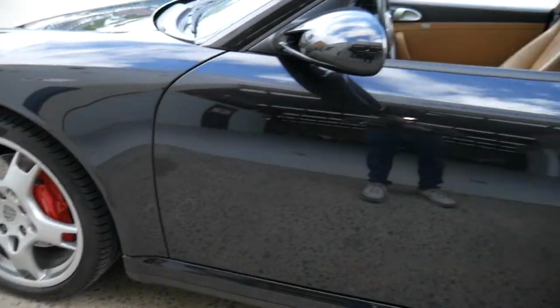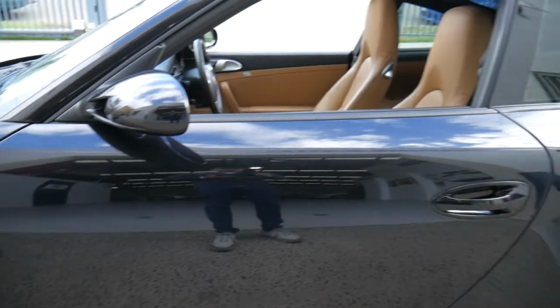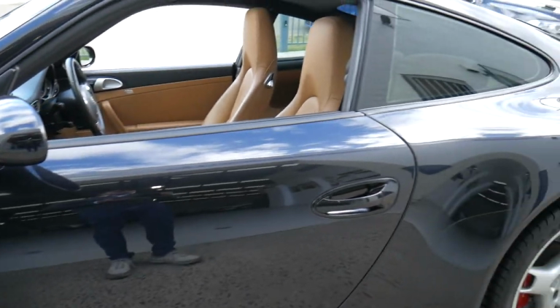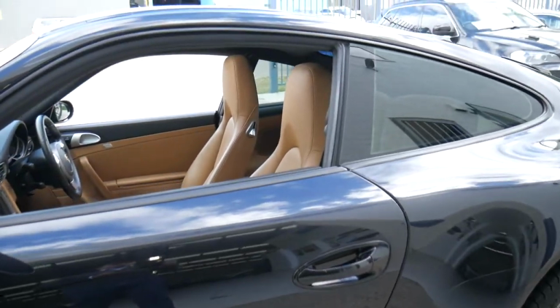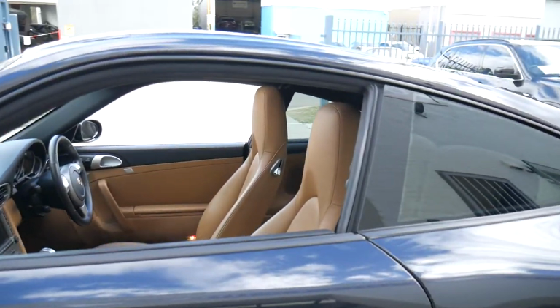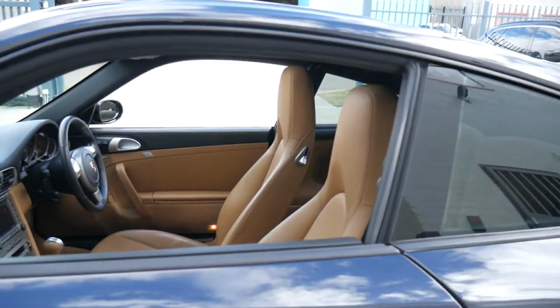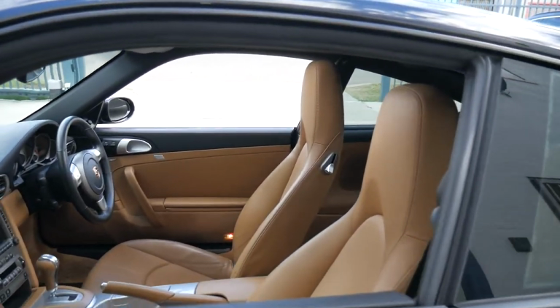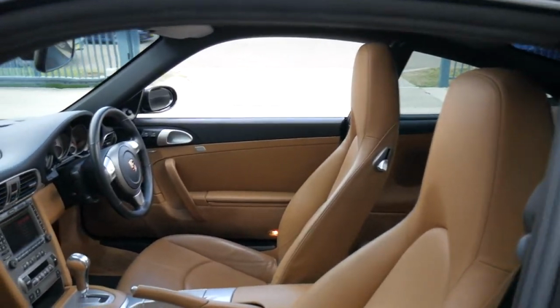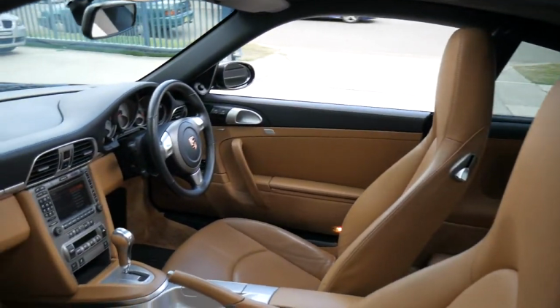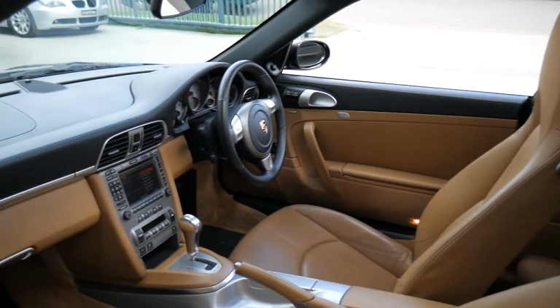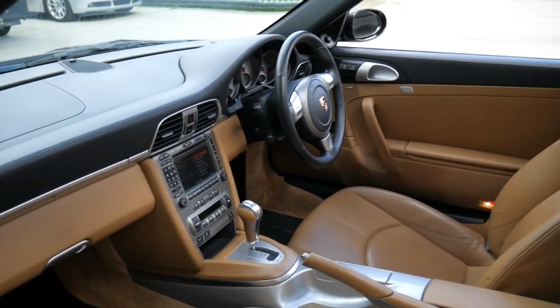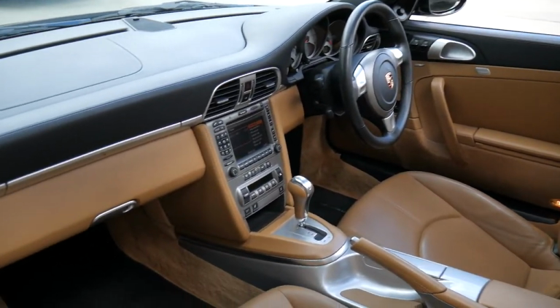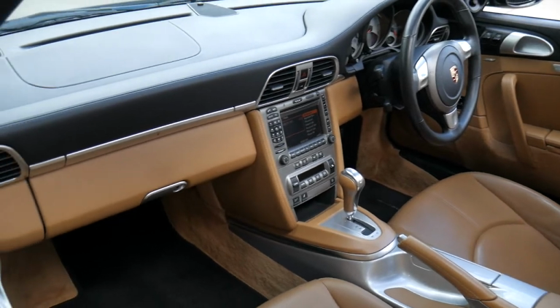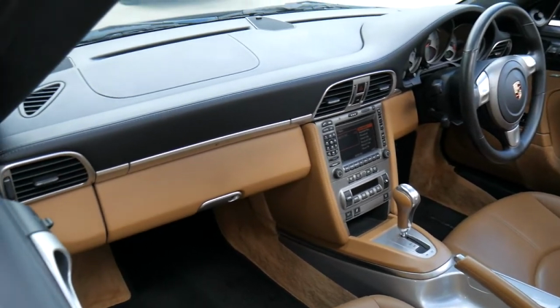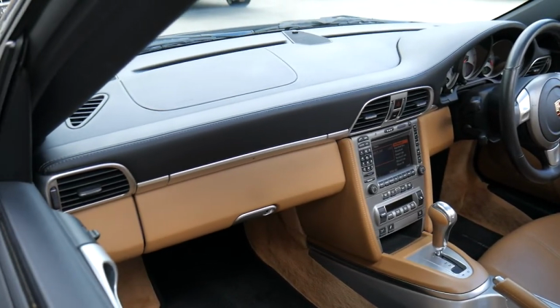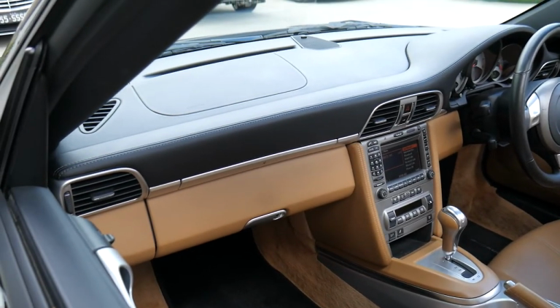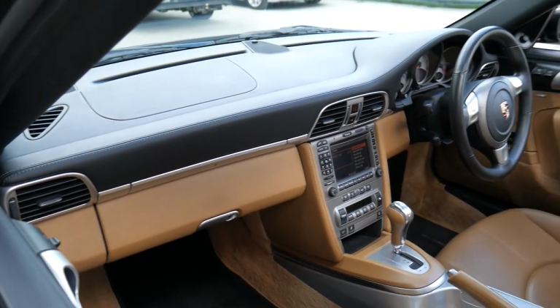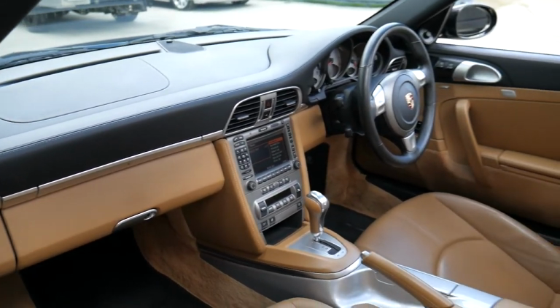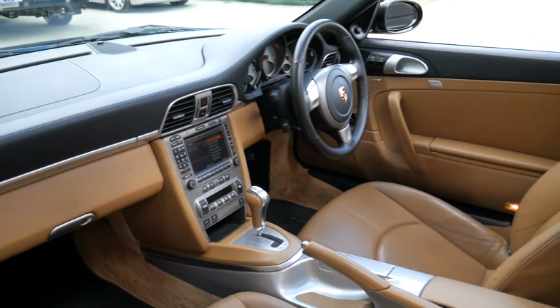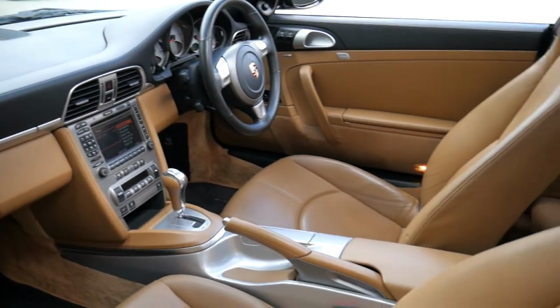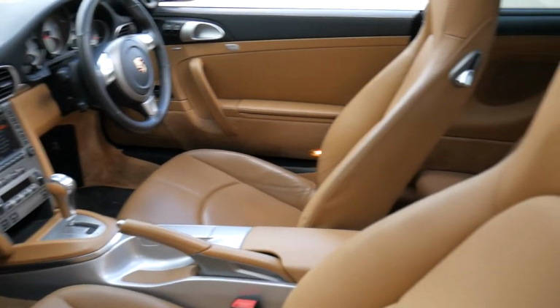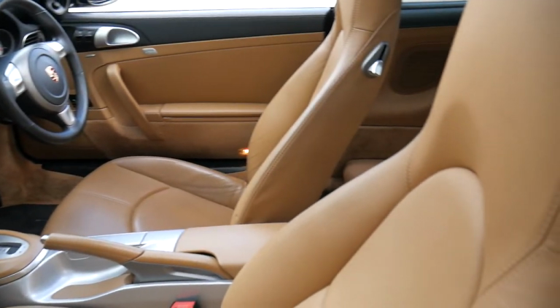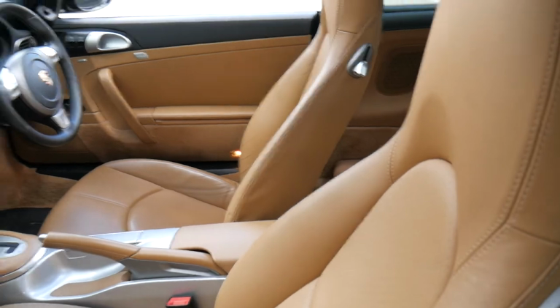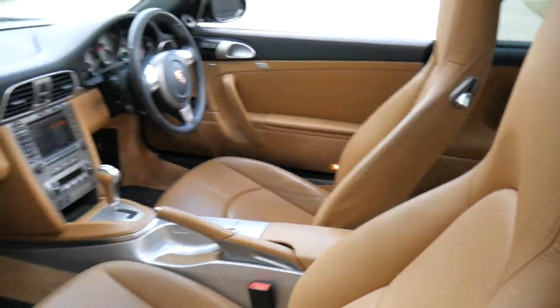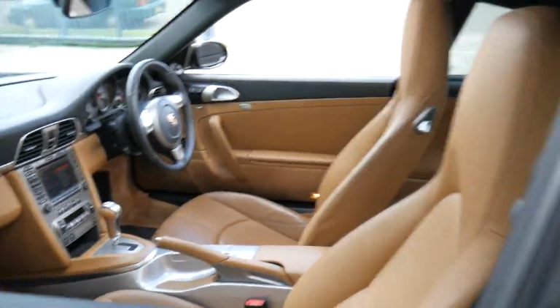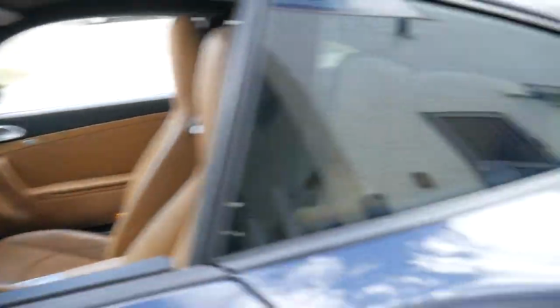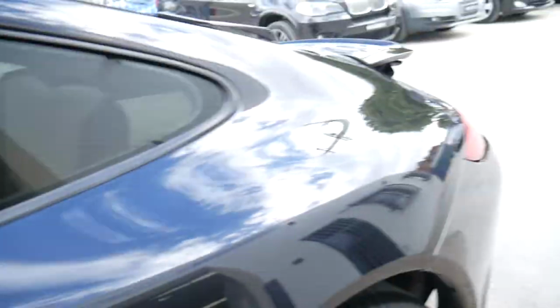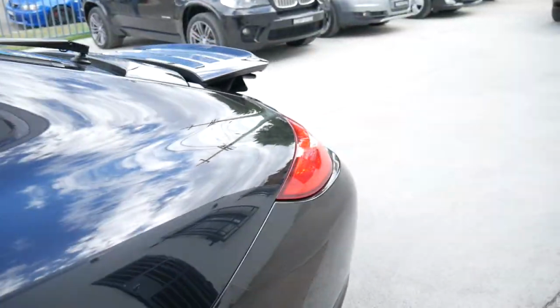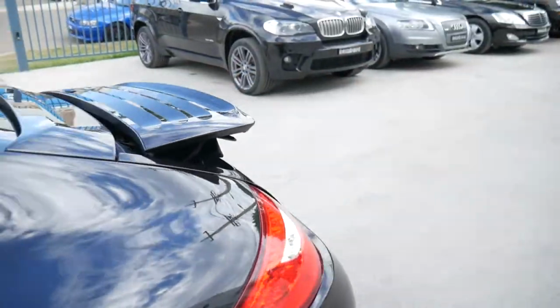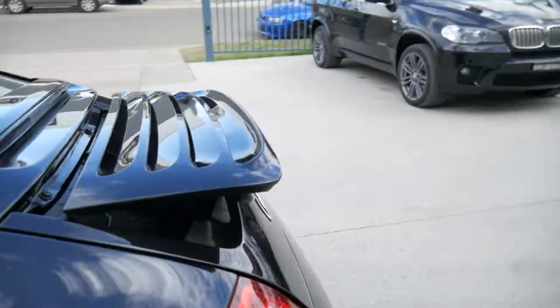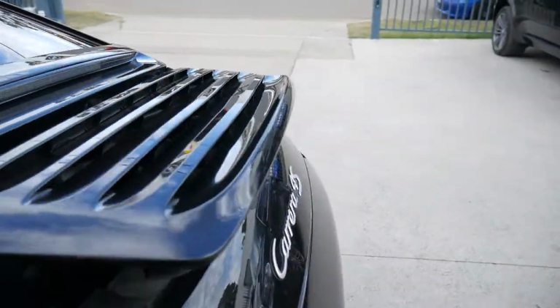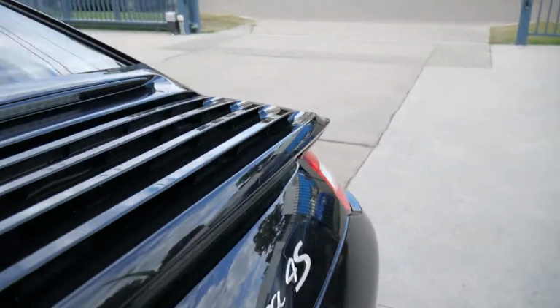Here at the Old Timer Centre, we pride ourselves in selling pristine vehicles. You can buy an extended warranty on a car like this, and you can have finance organised very, very easily.